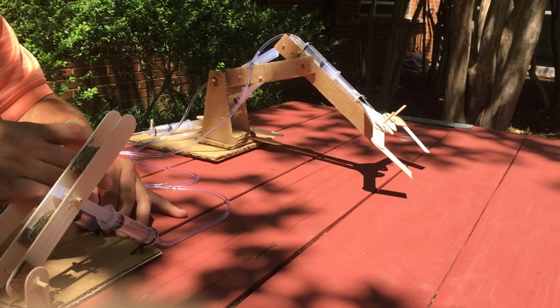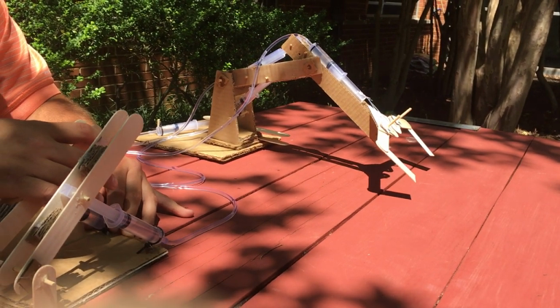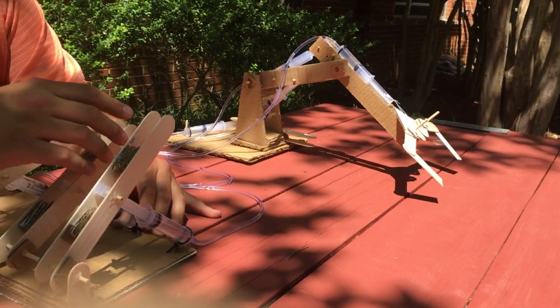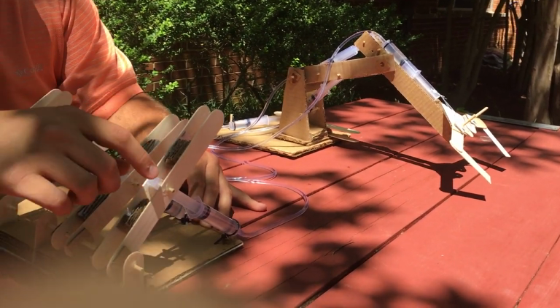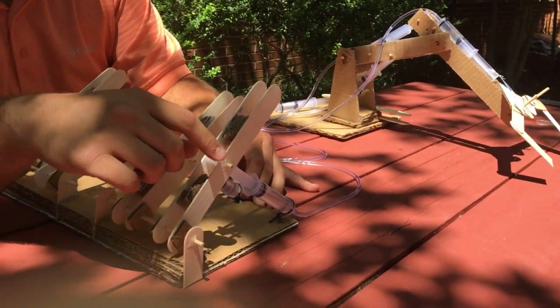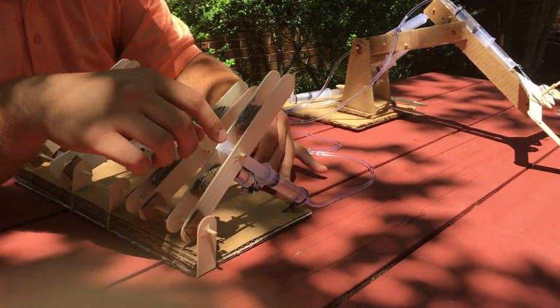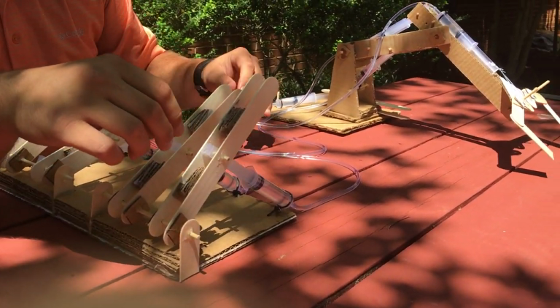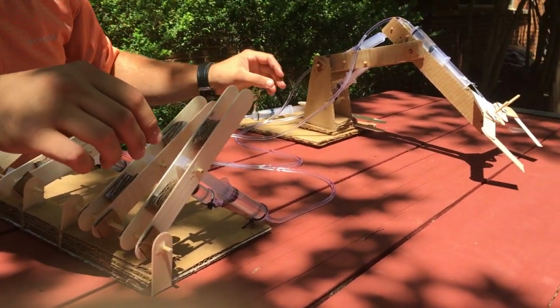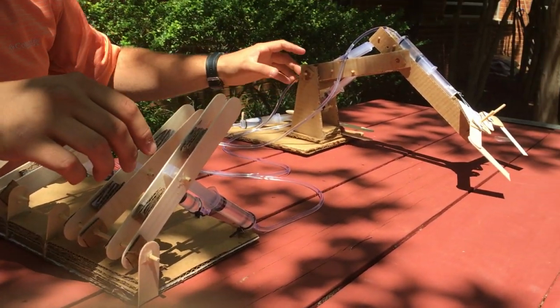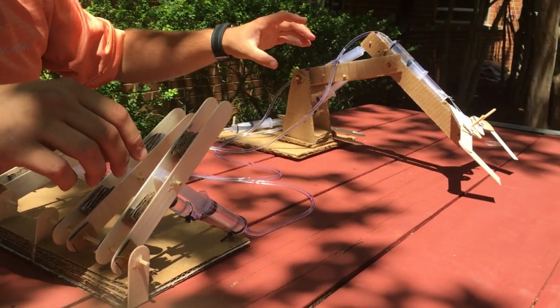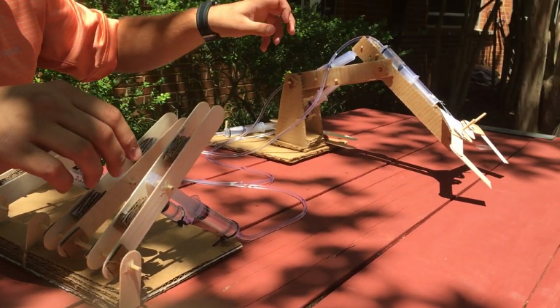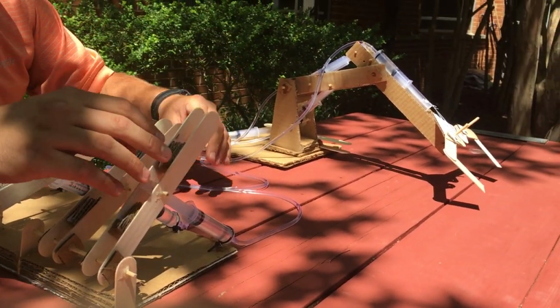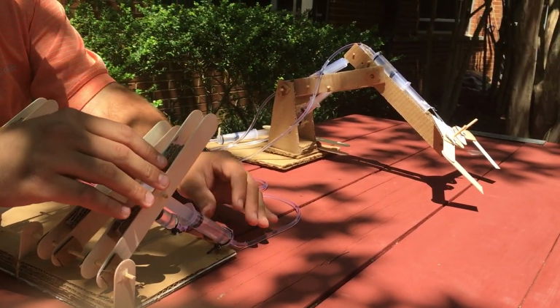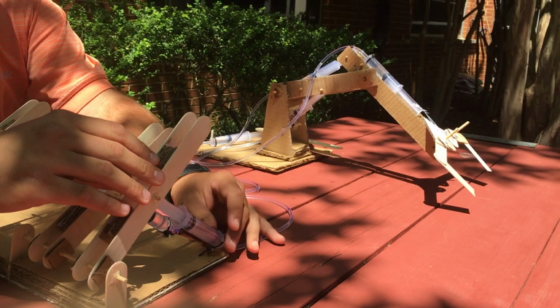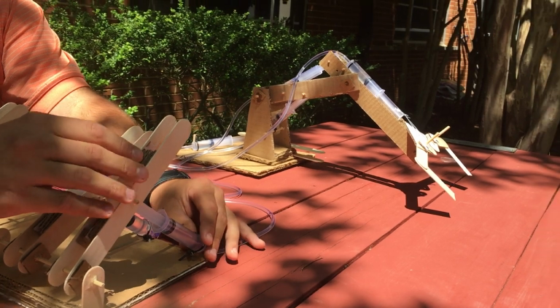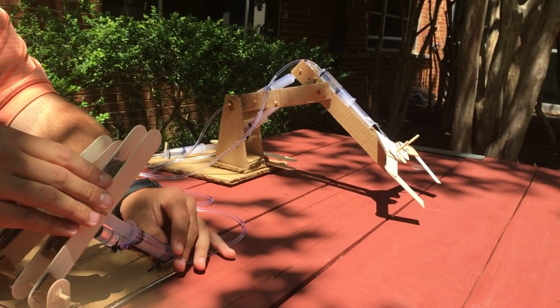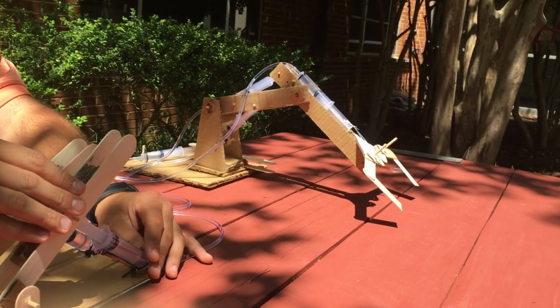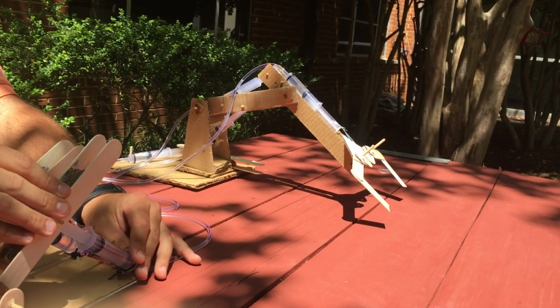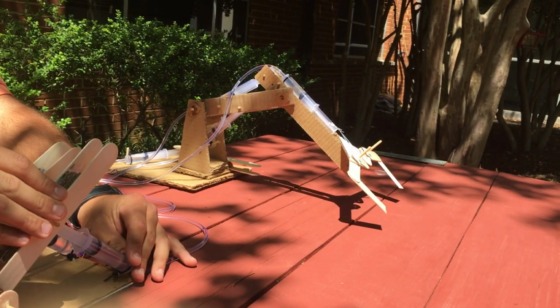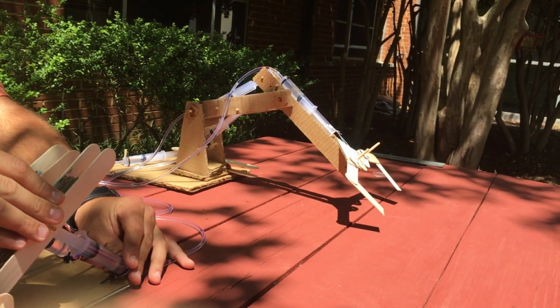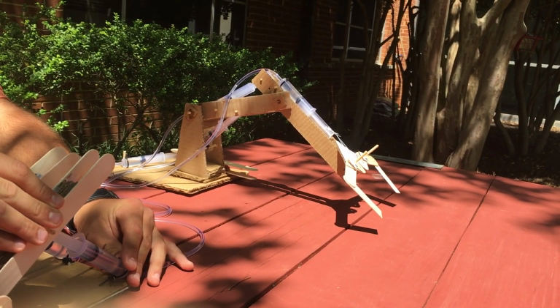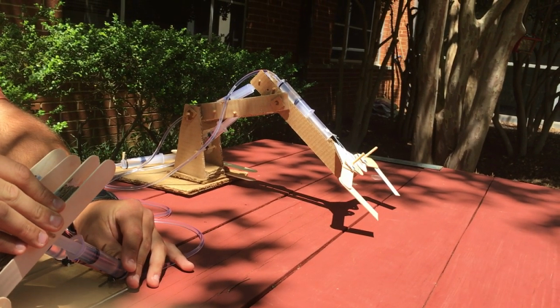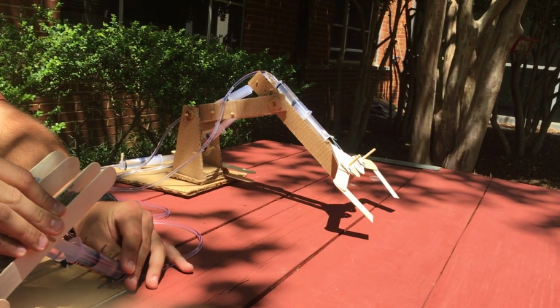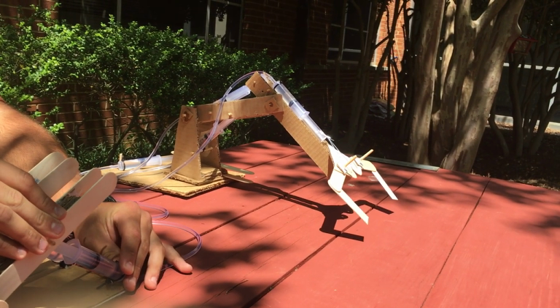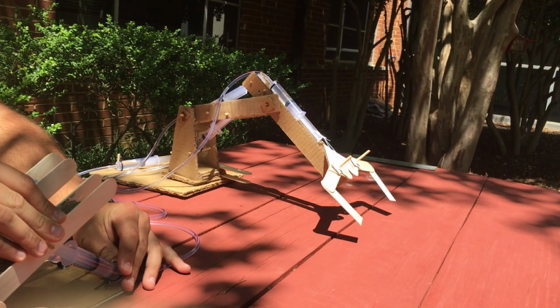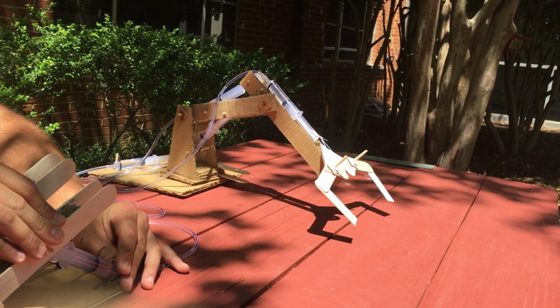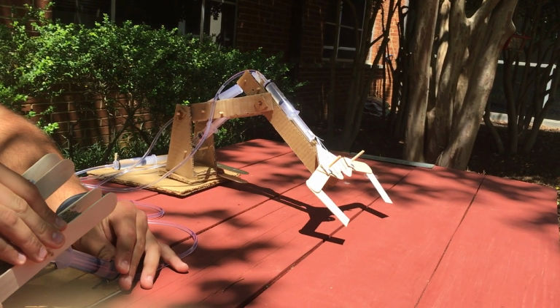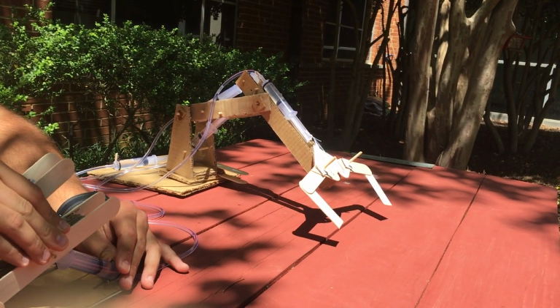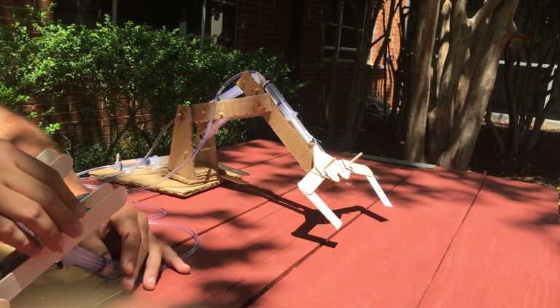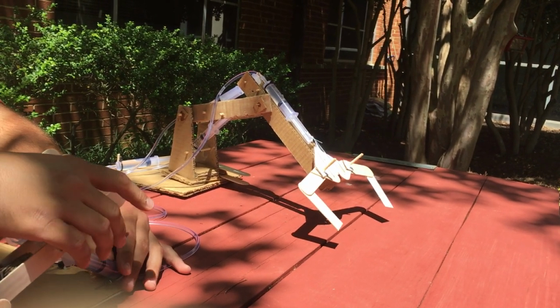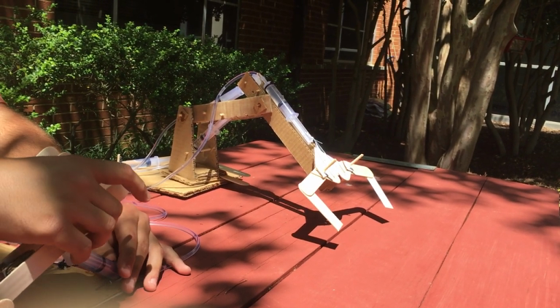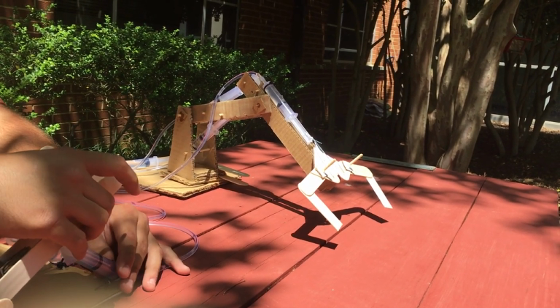And then the final lever does the turn, which simulates the head turn of the elephant itself, which rotates it left and right.